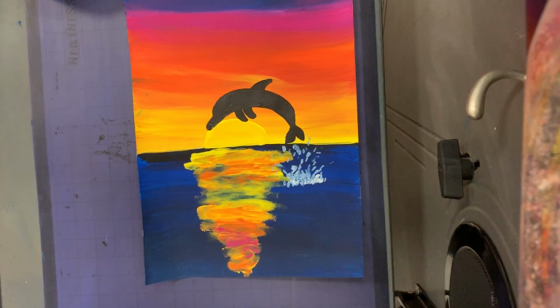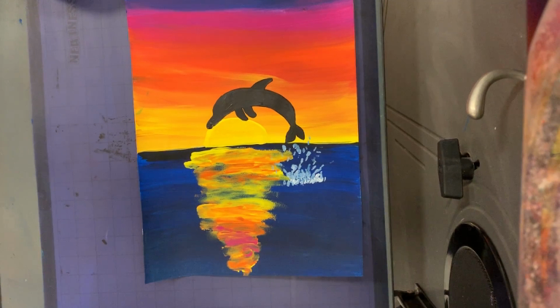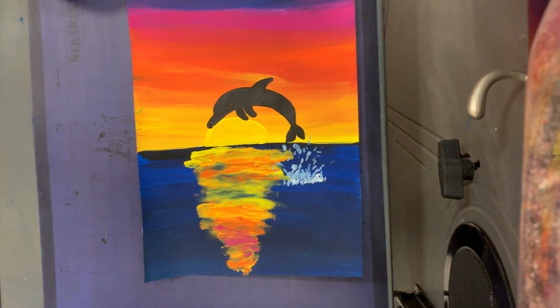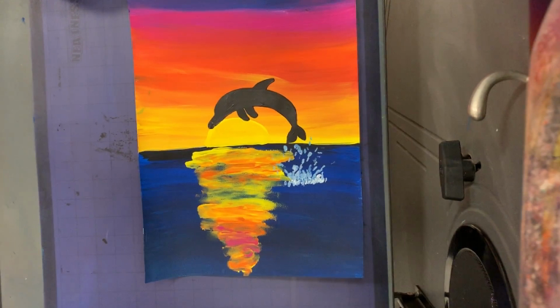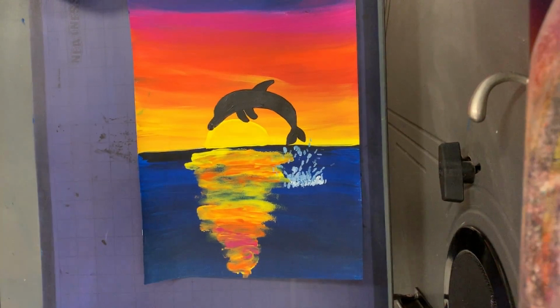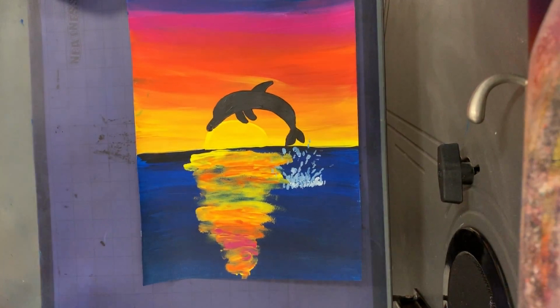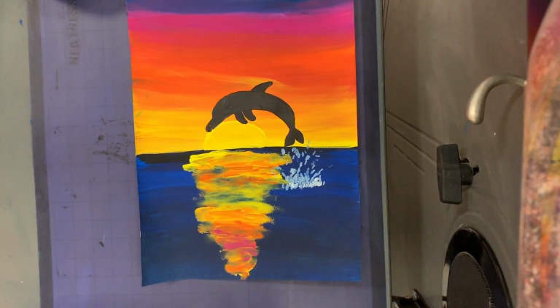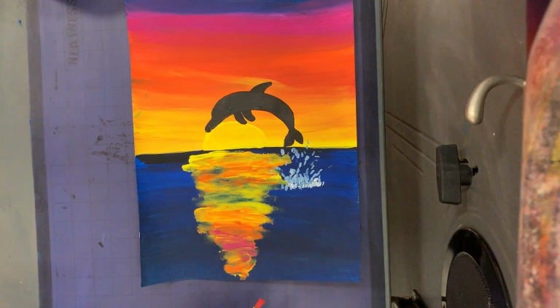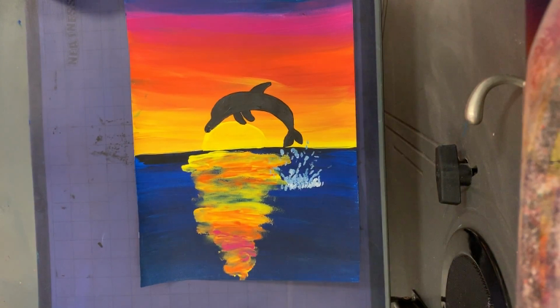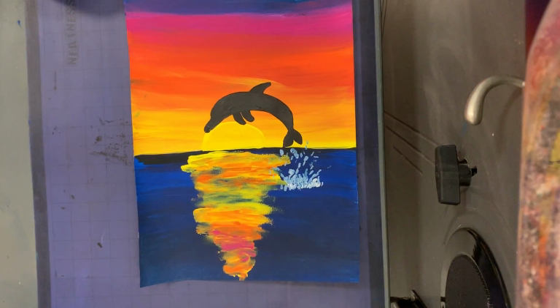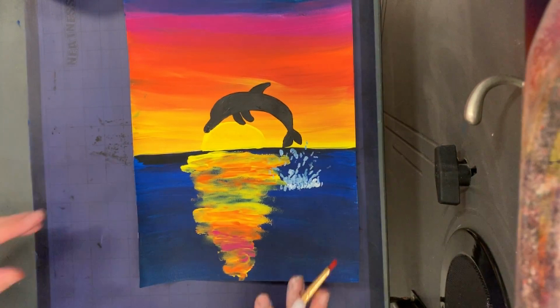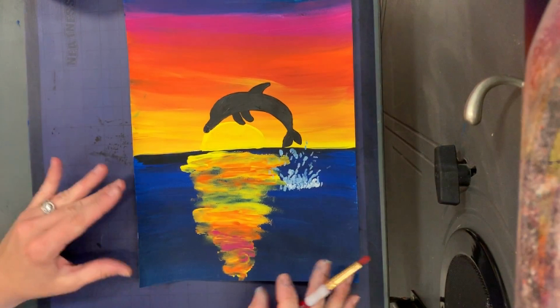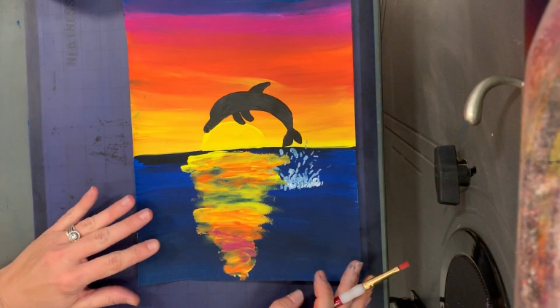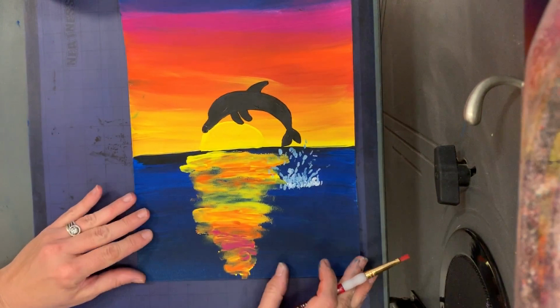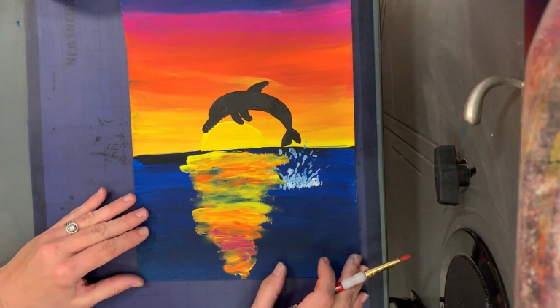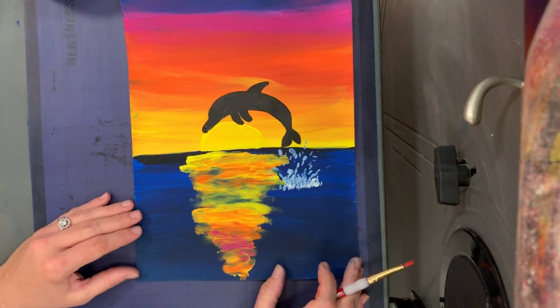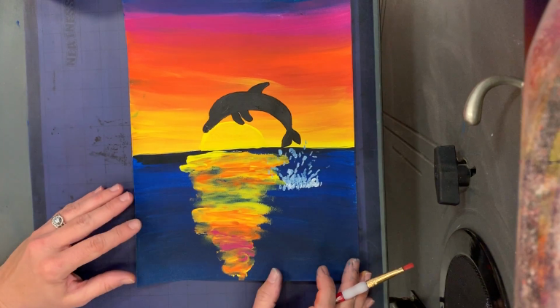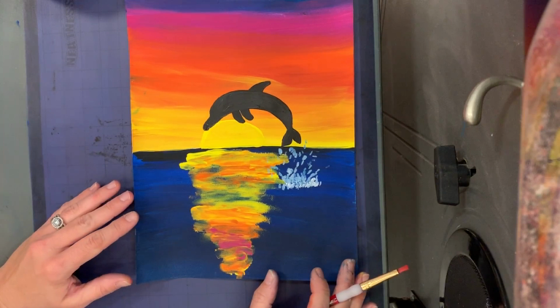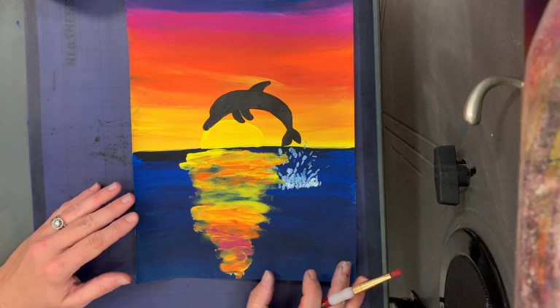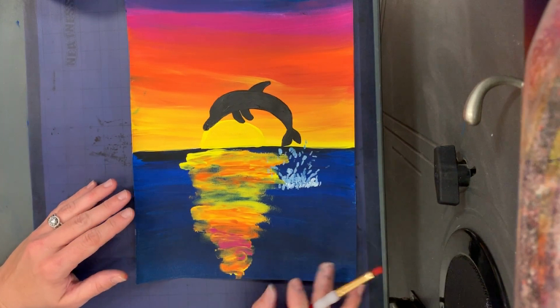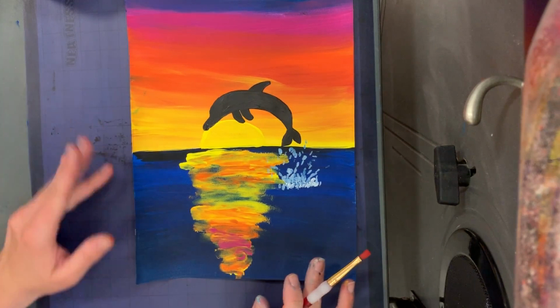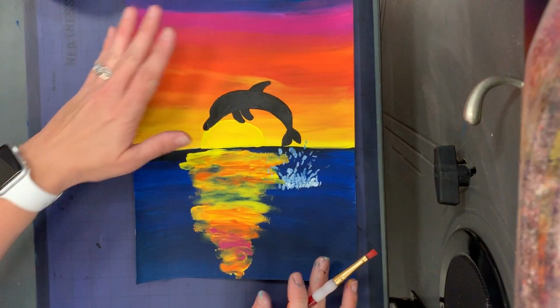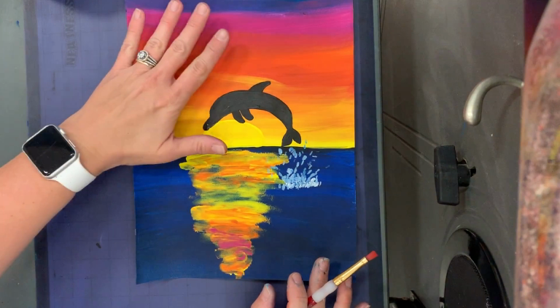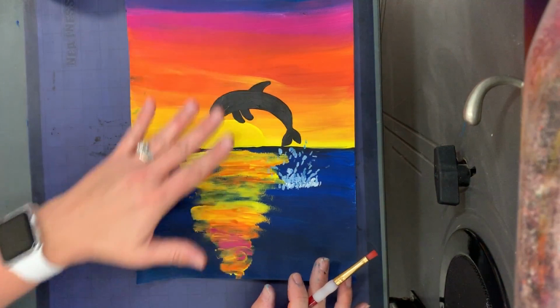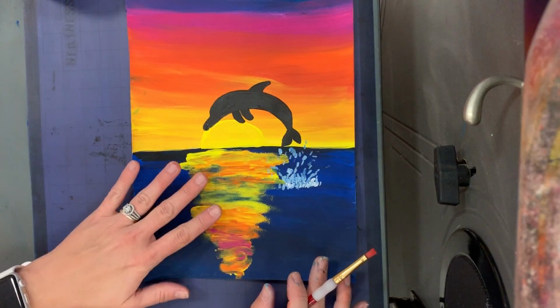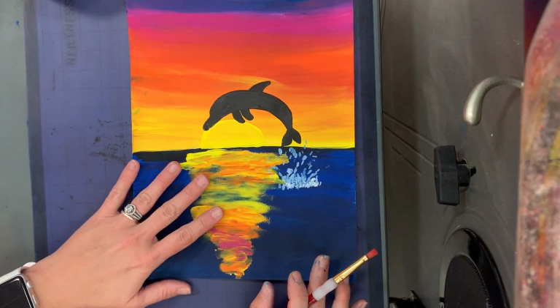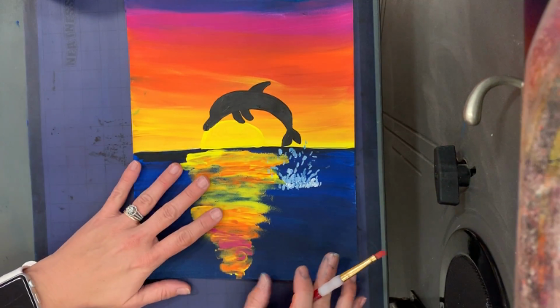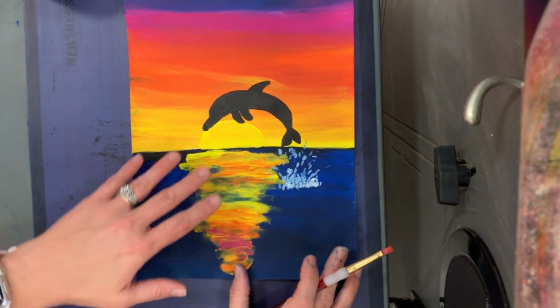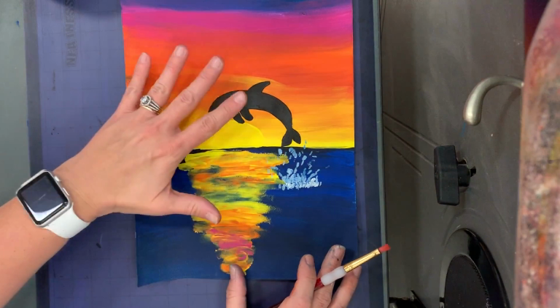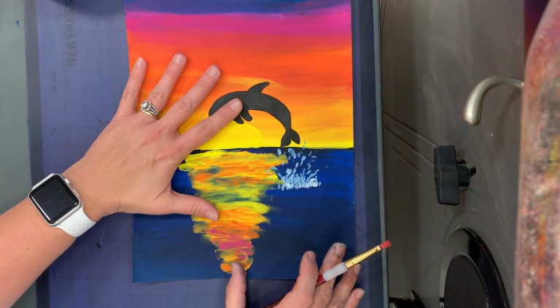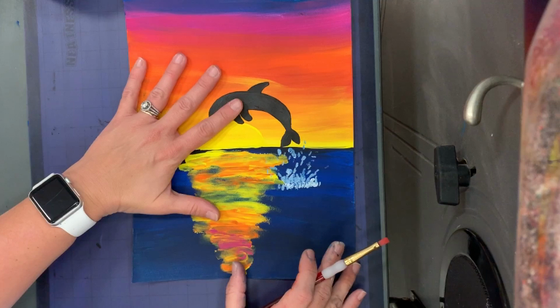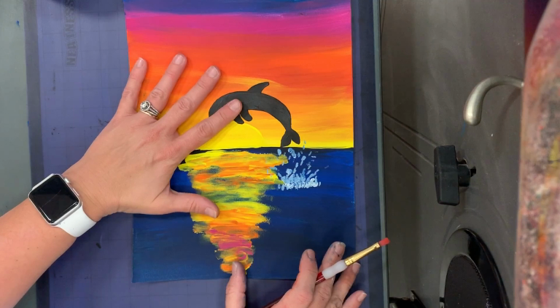Hello, my most amazing artists. We are finally going to finish this project today. We have spent the last two weeks learning how to blend the colors, practicing and then doing our background paper.